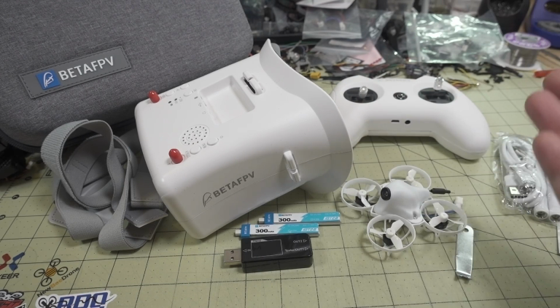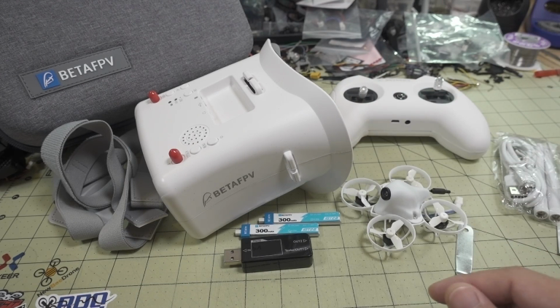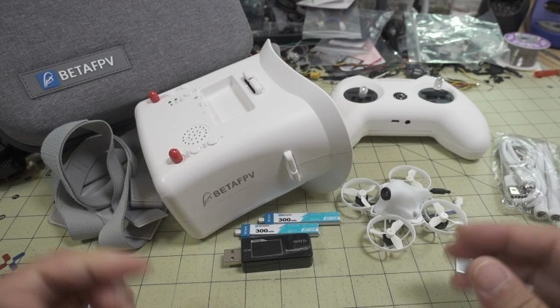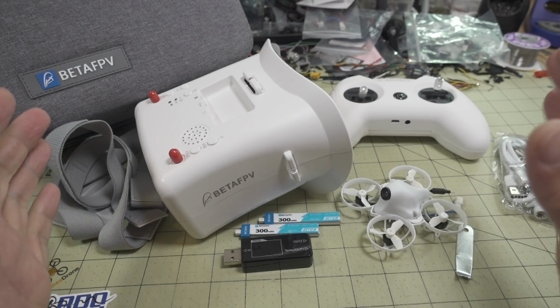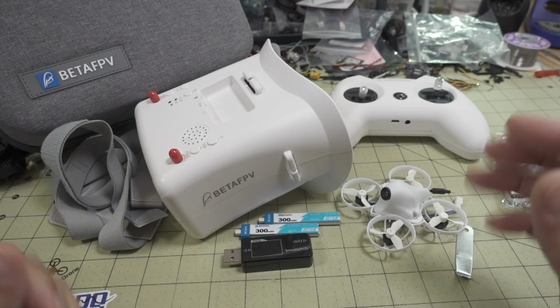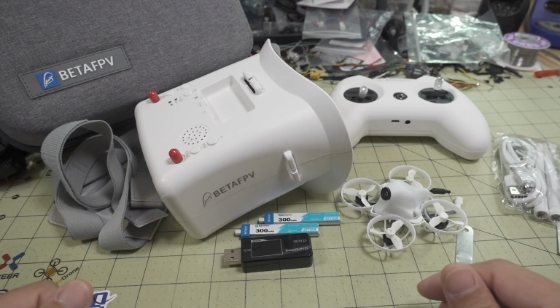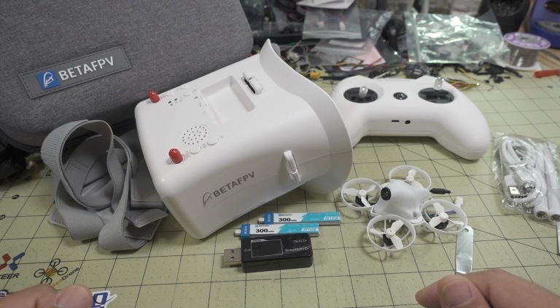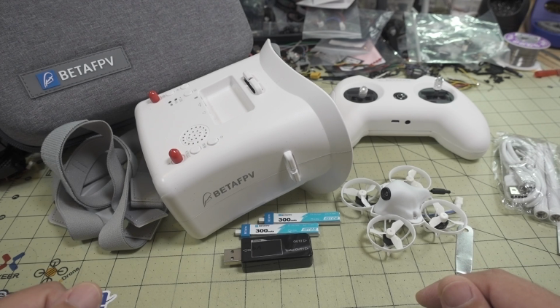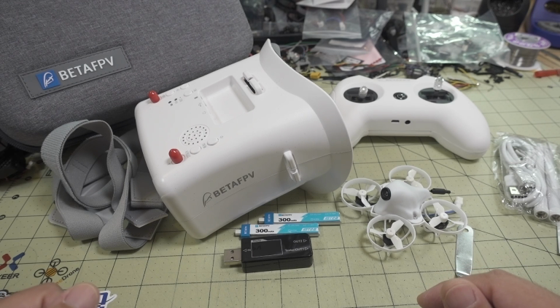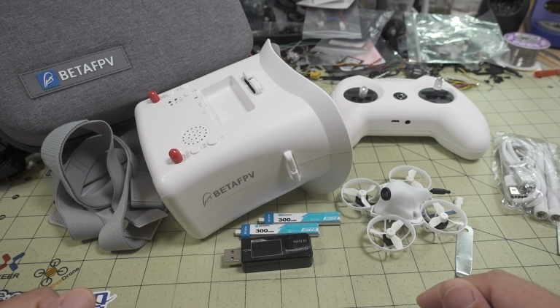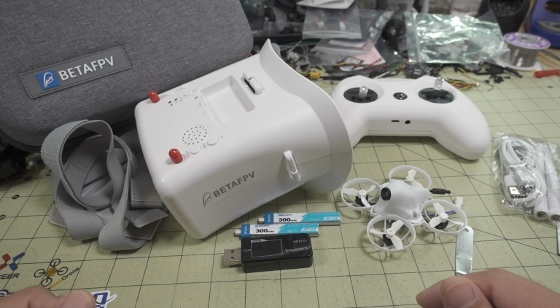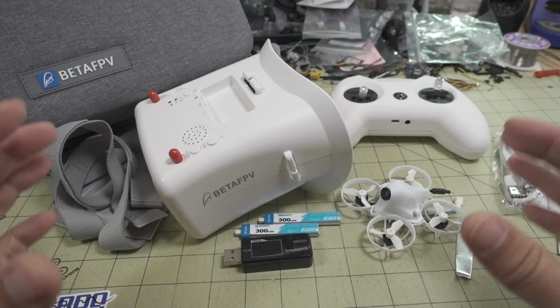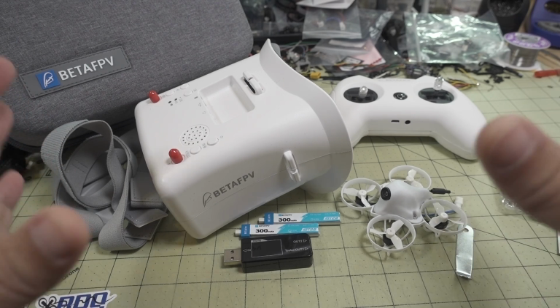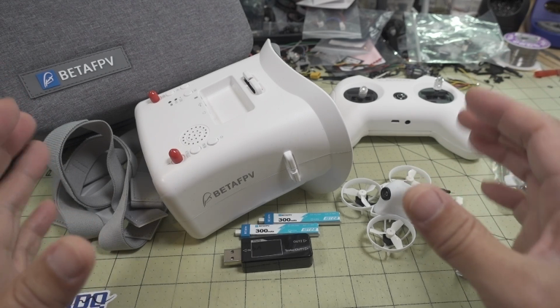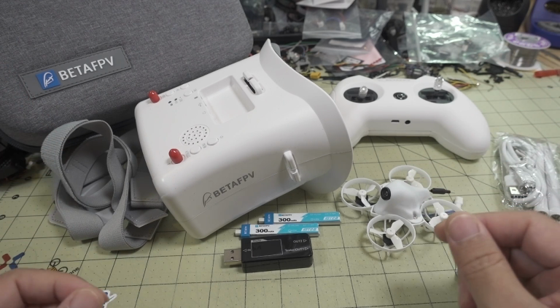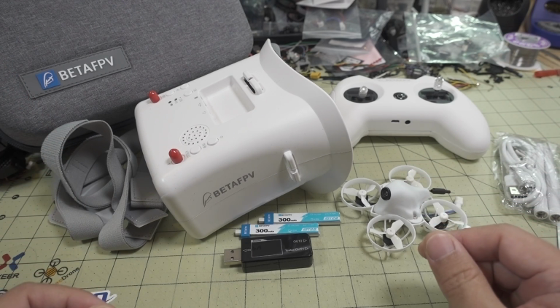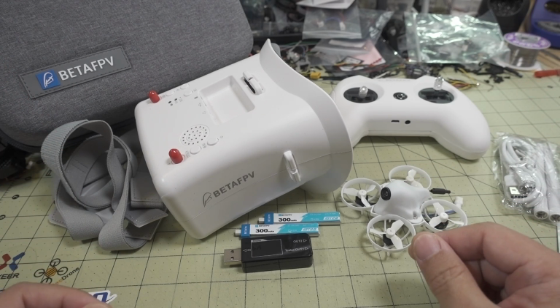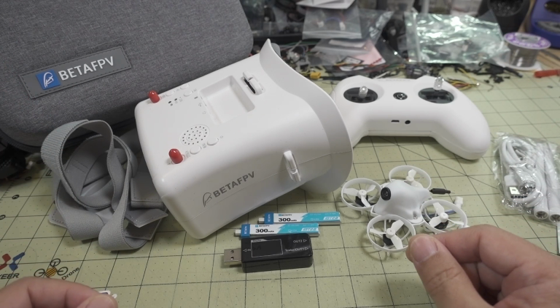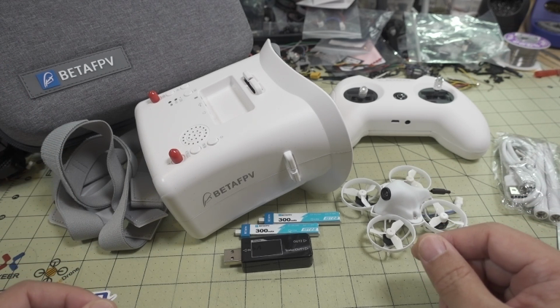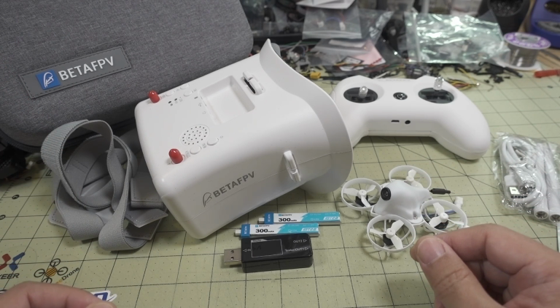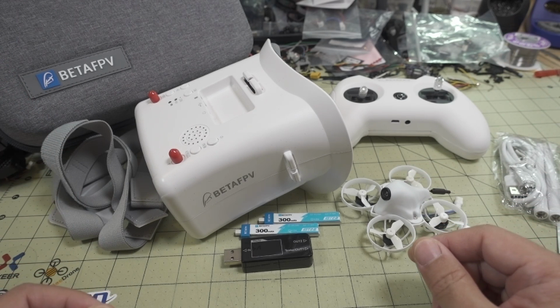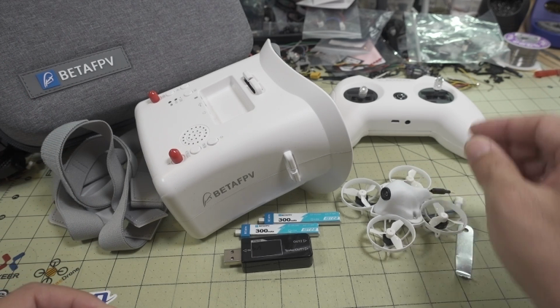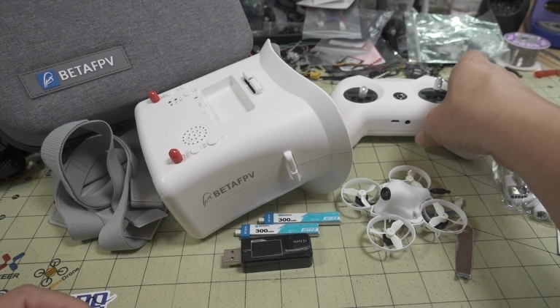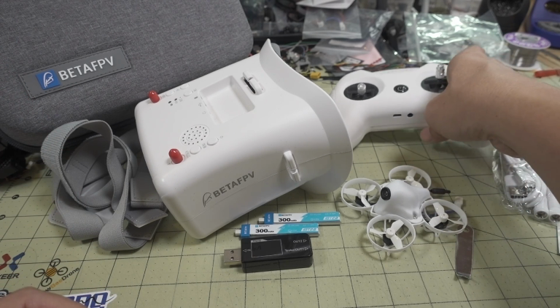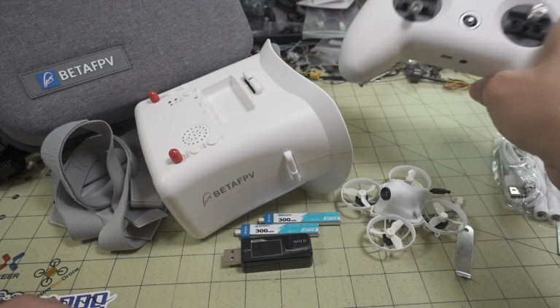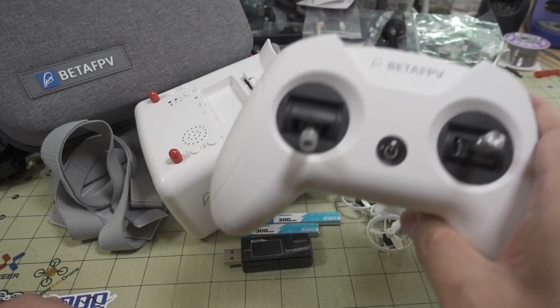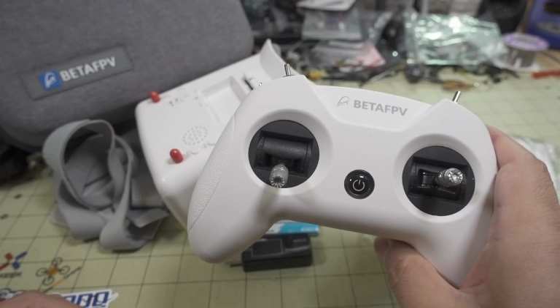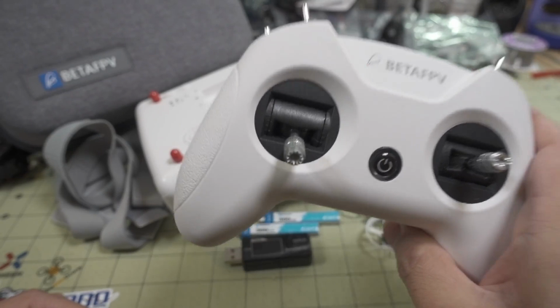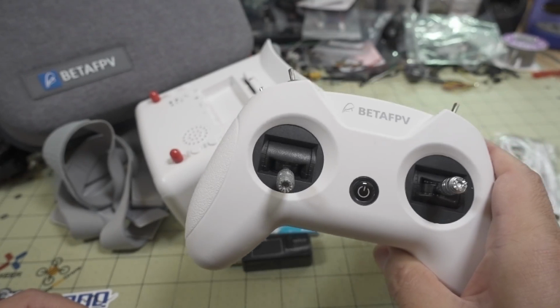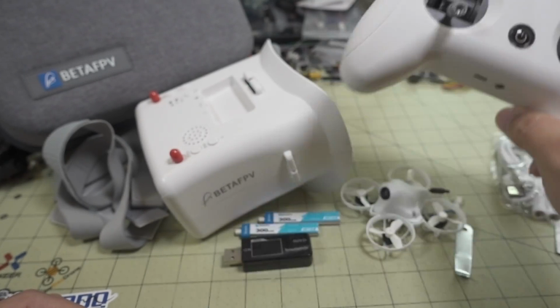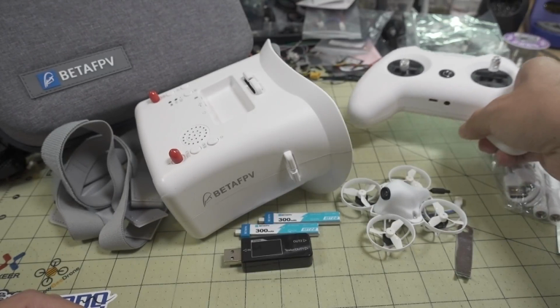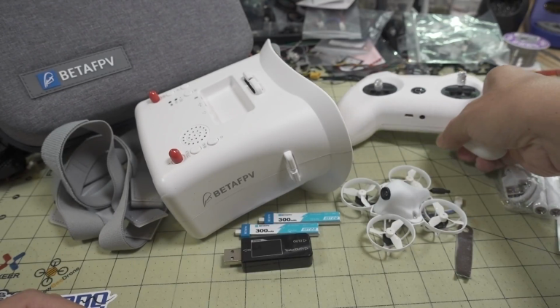If you want to learn how to fly, I recommend trying a simulator first before actually flying, and this is a great transmitter for that.